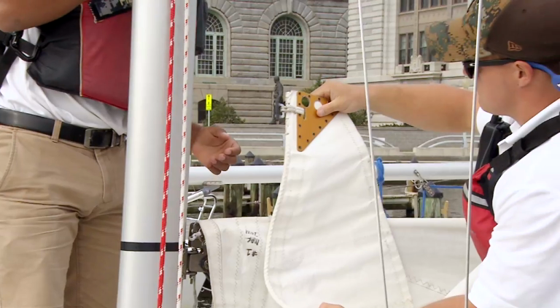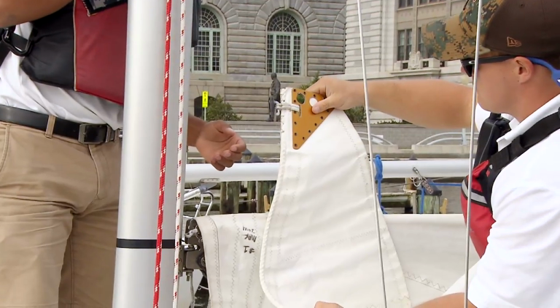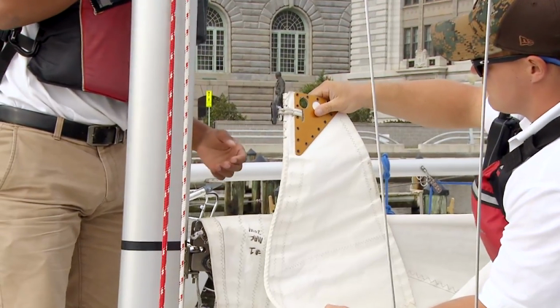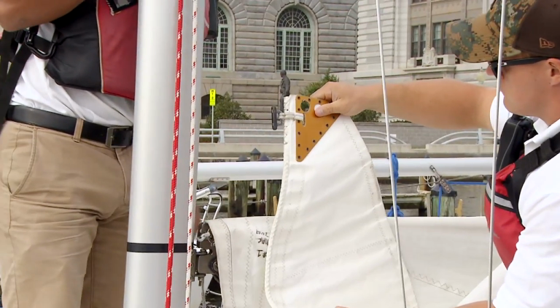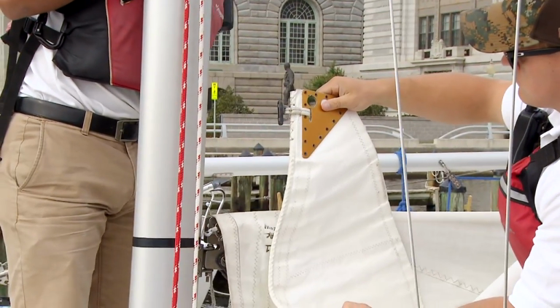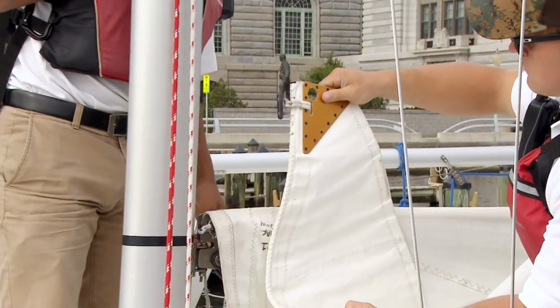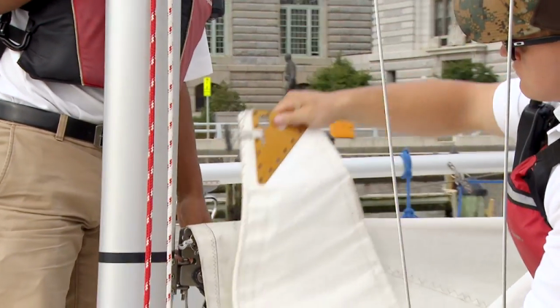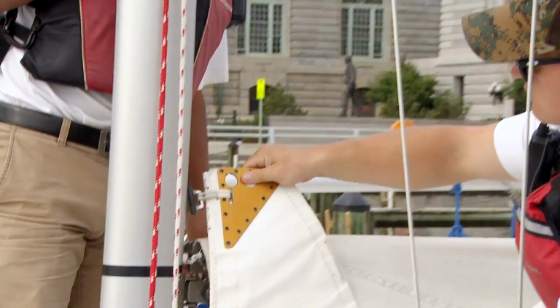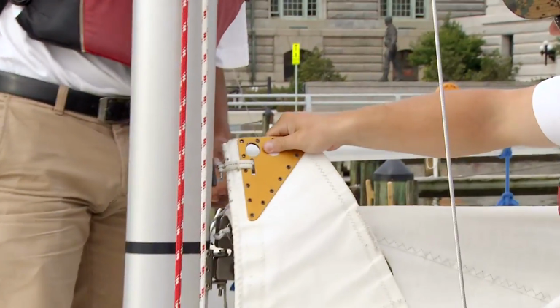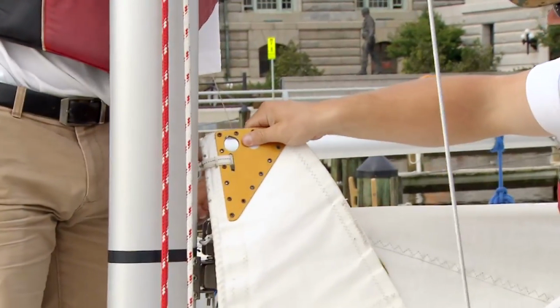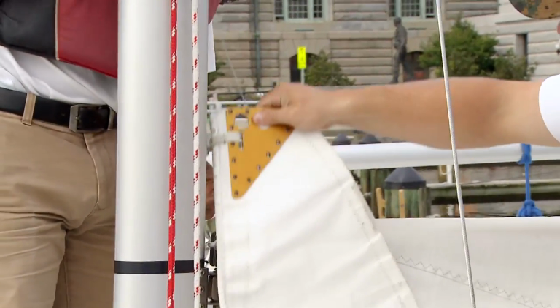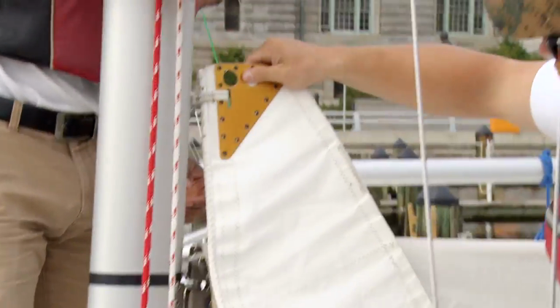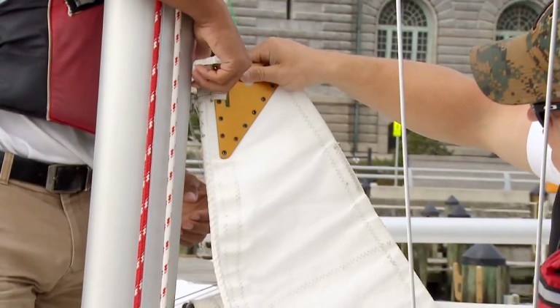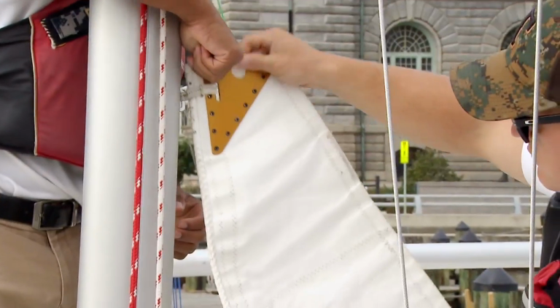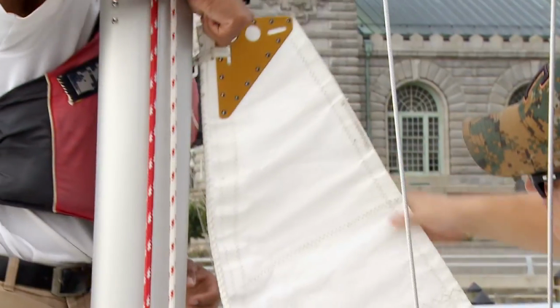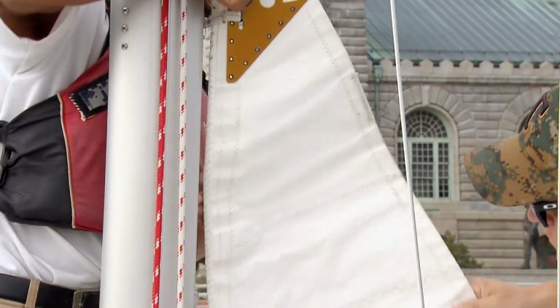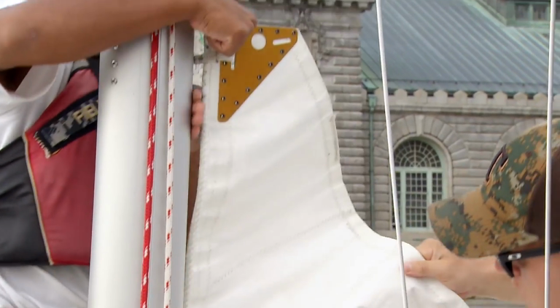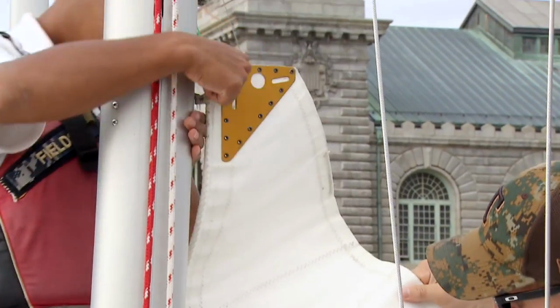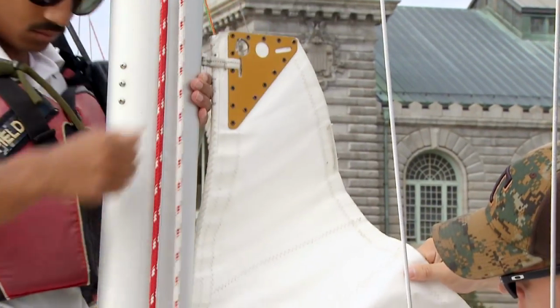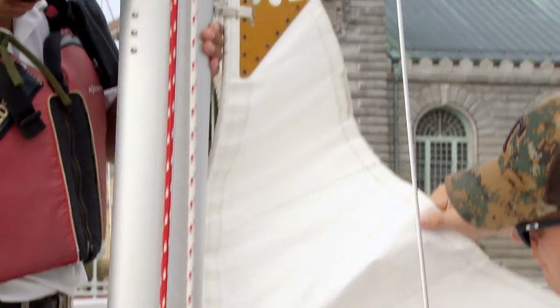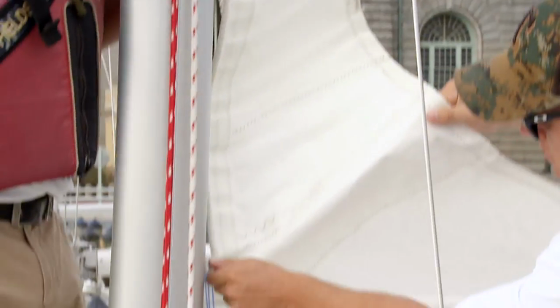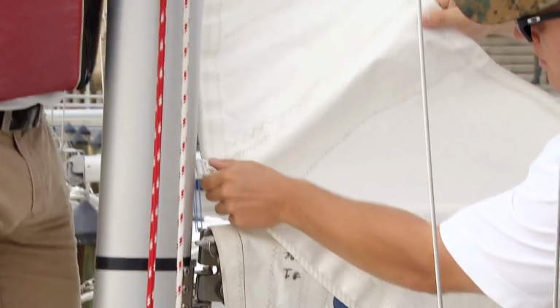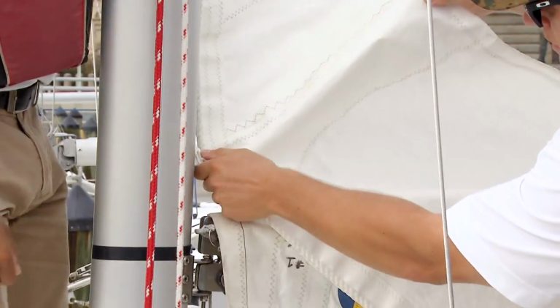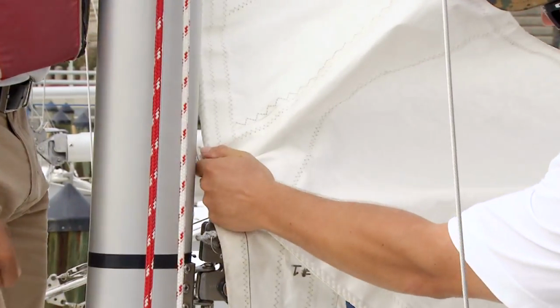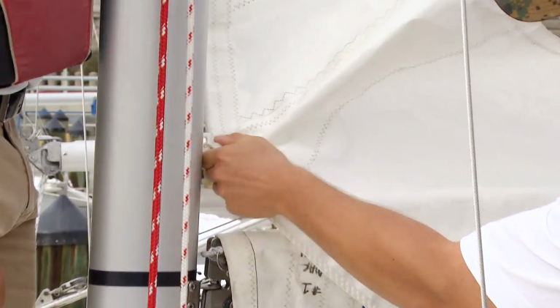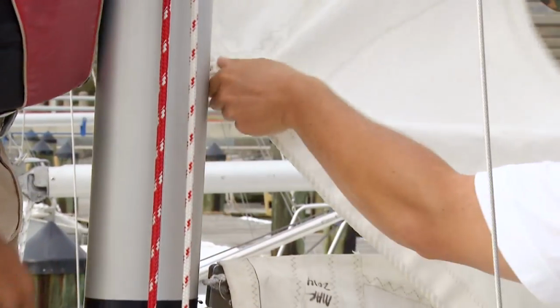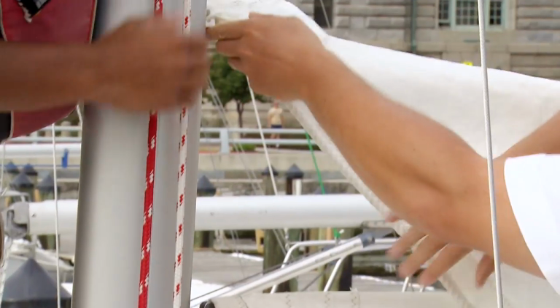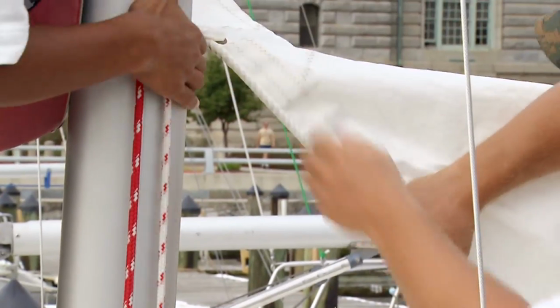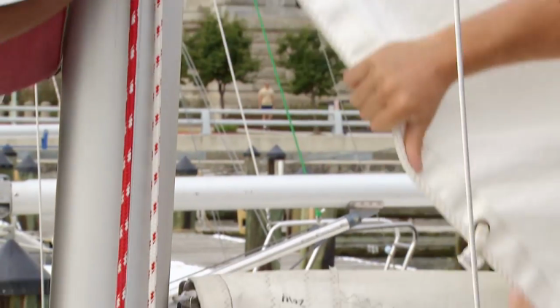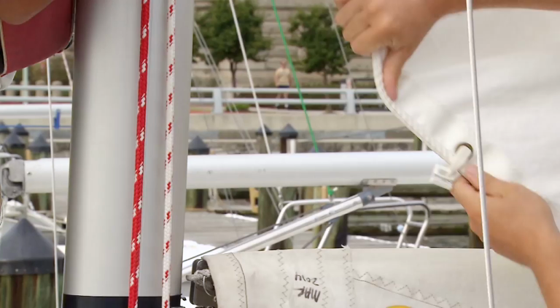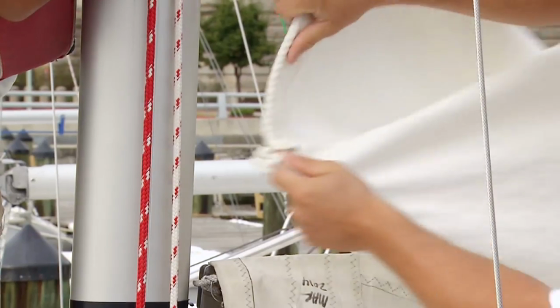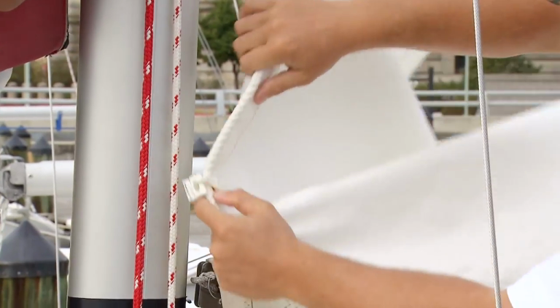At this point you want to find the head of the sail — that's the top of the sail. There's going to be a slide at the head of the sail. You're going to start at the head and feed the slides into the mast.